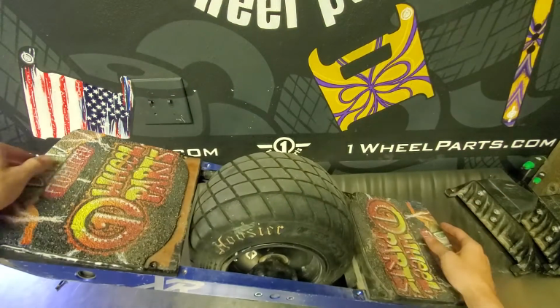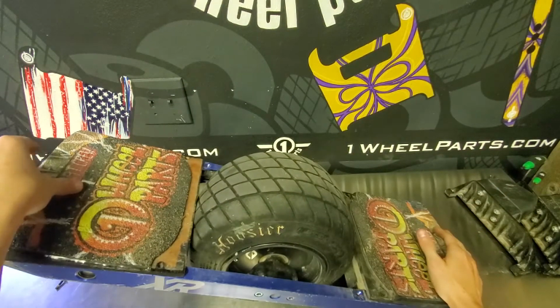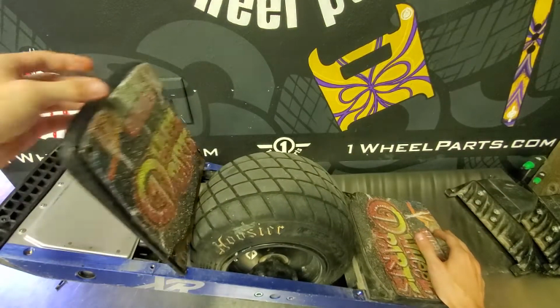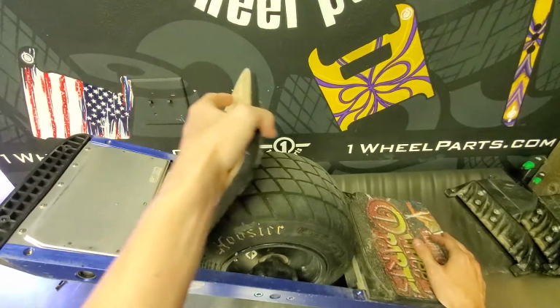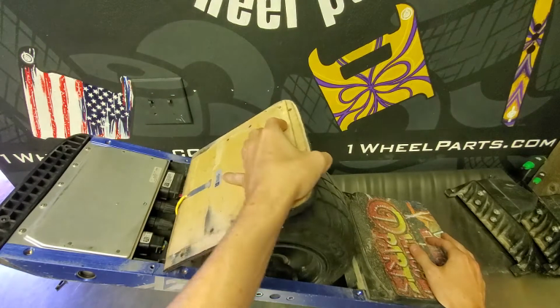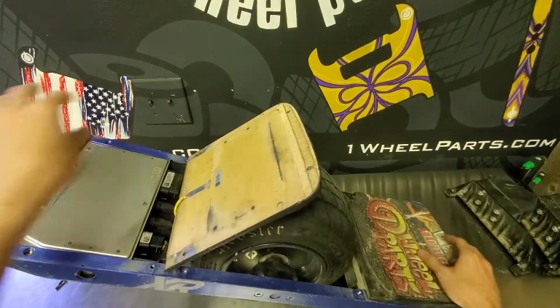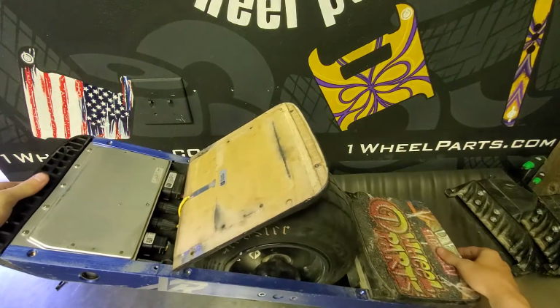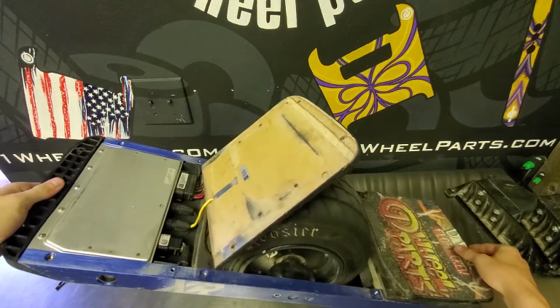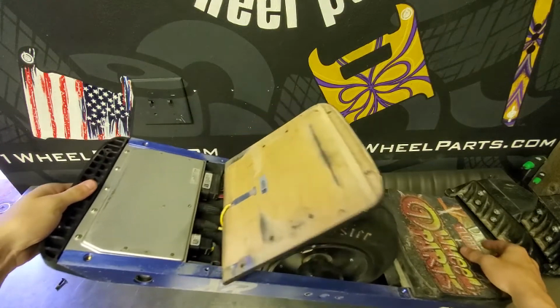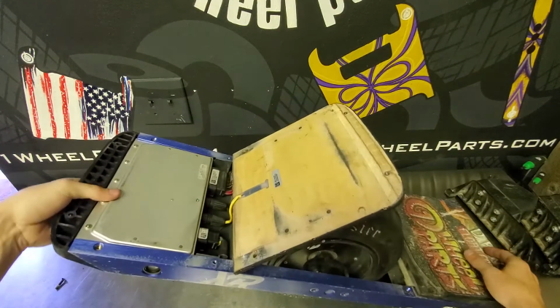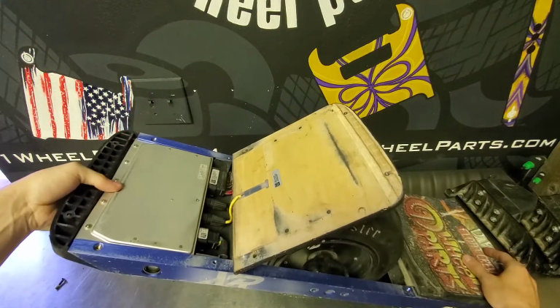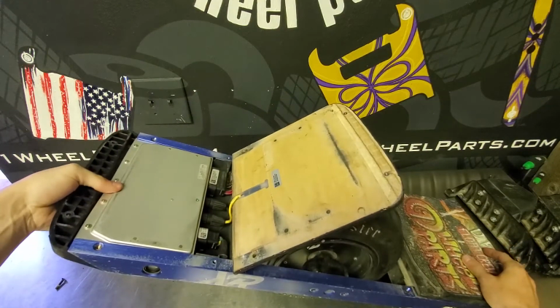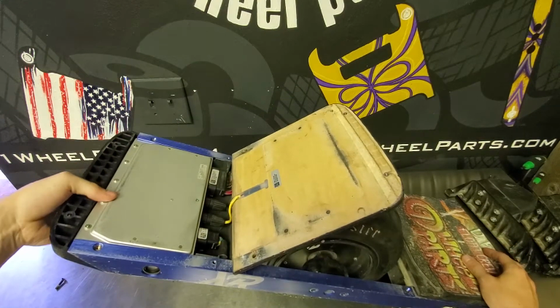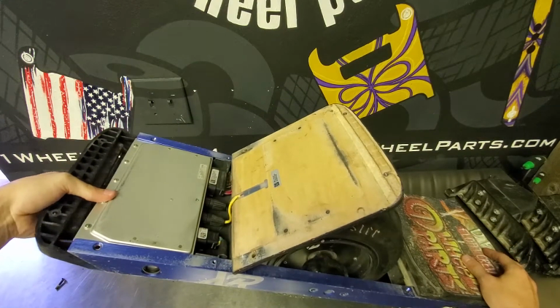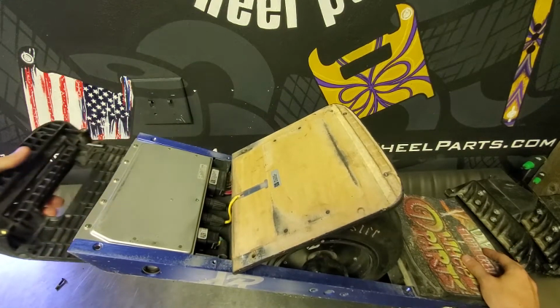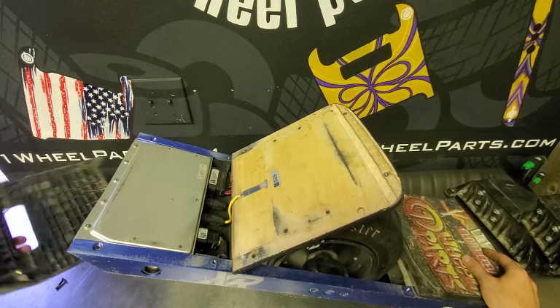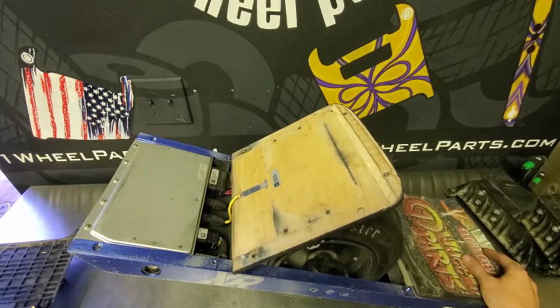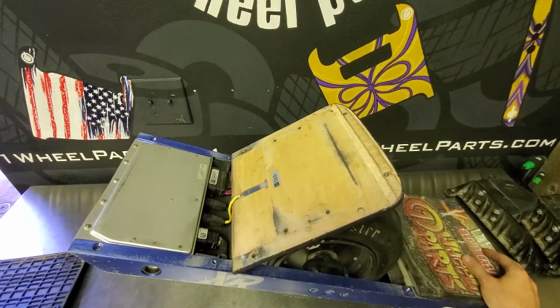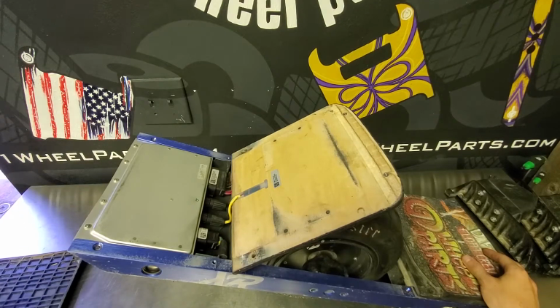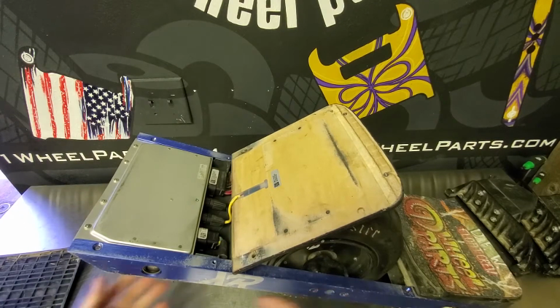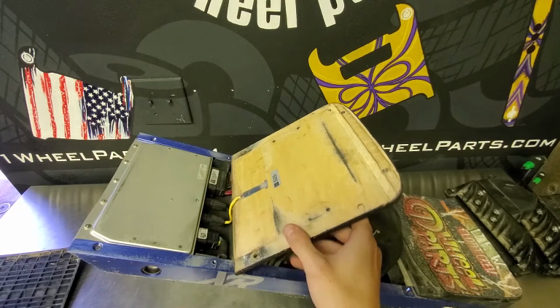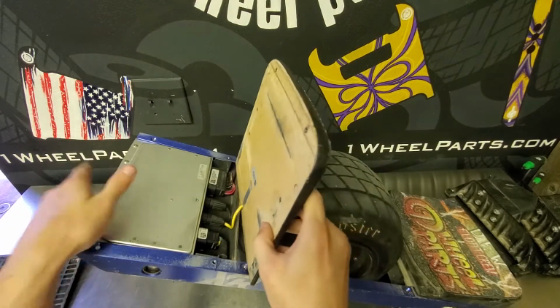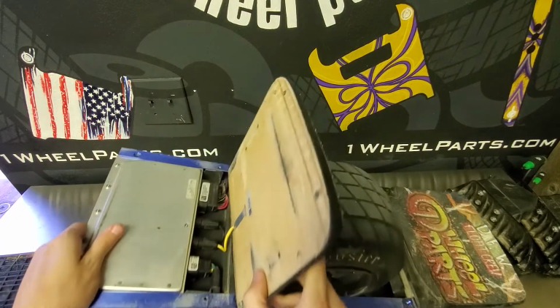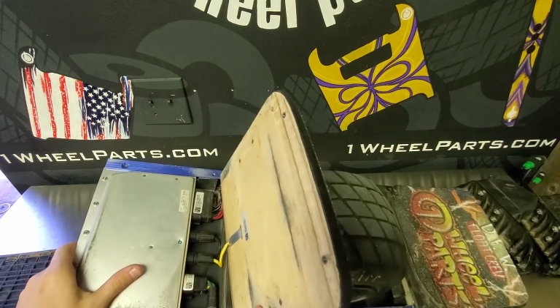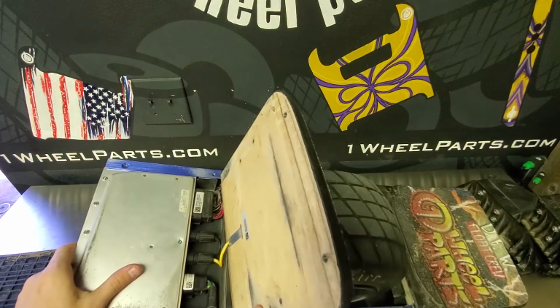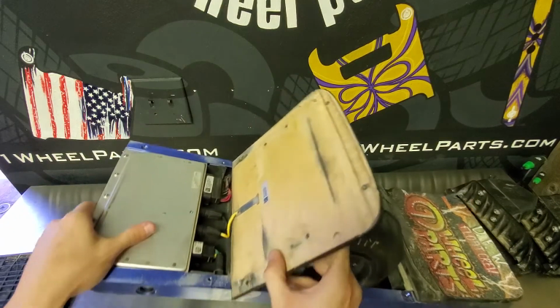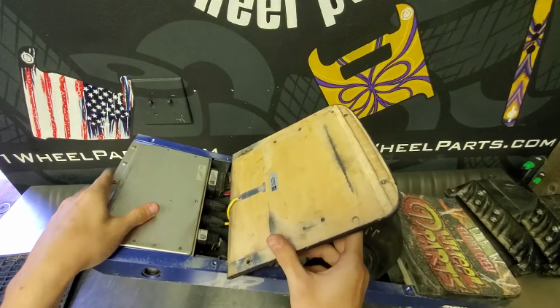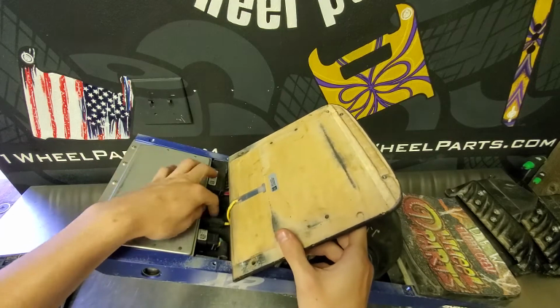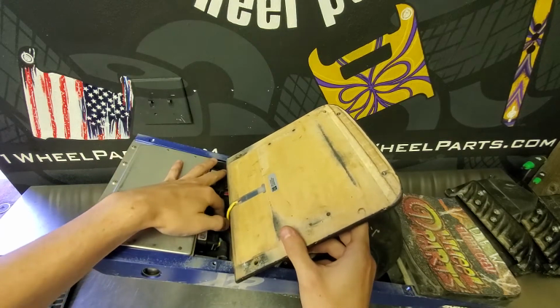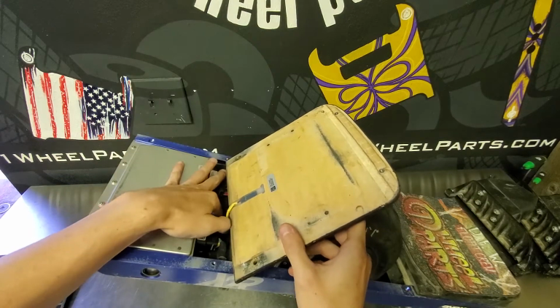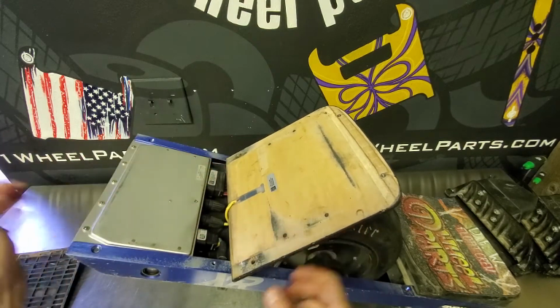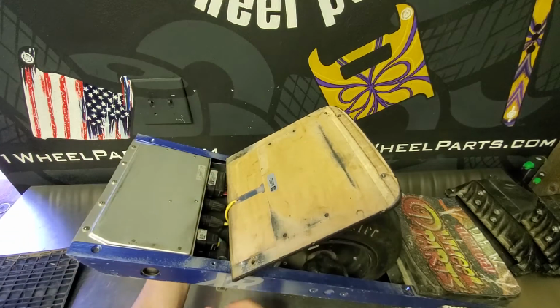Now that we've gotten all the screws off of the bumper, we can go ahead and just slide it off. Now we're actually going to remove the front foot pad. There is a little plastic shield here that protects those internal components from water — just go ahead and give it a push down and pull it out of the bottom.